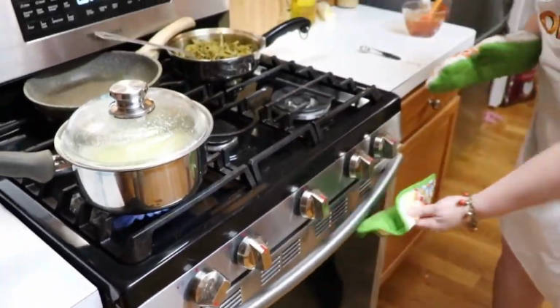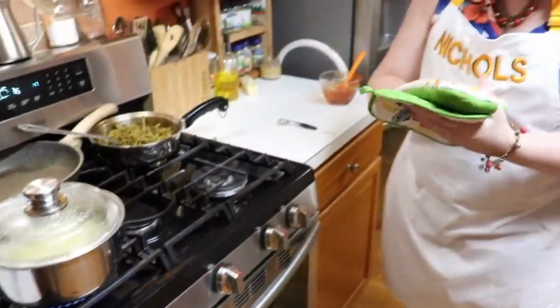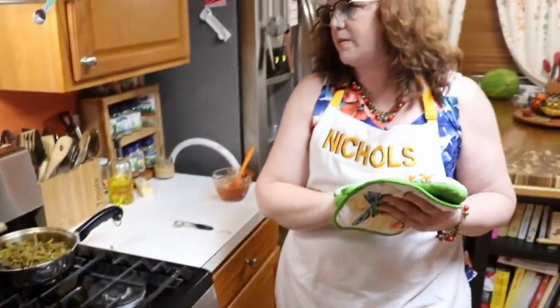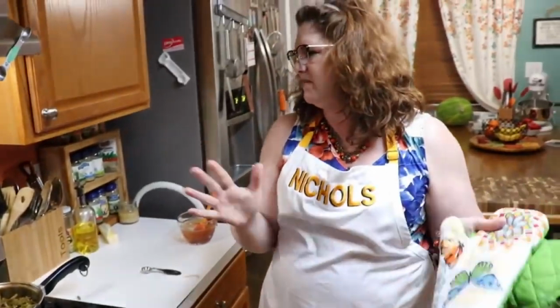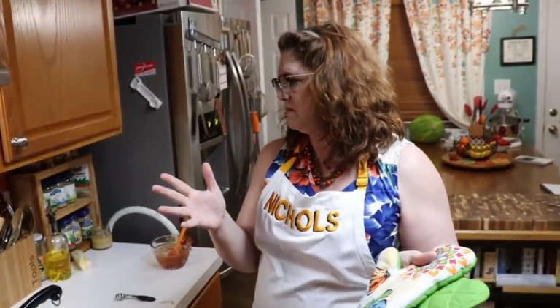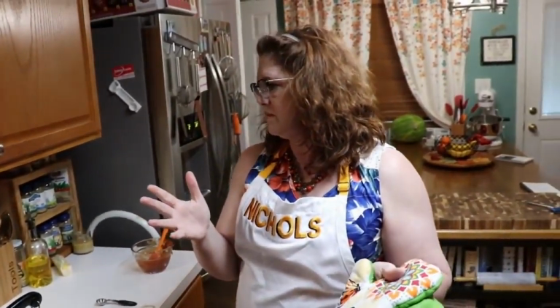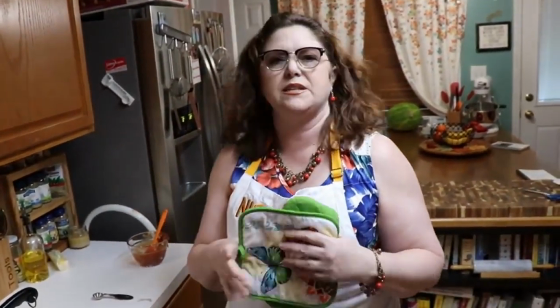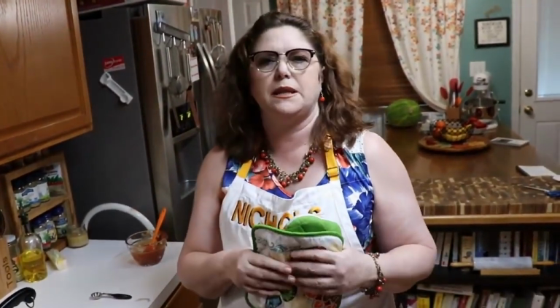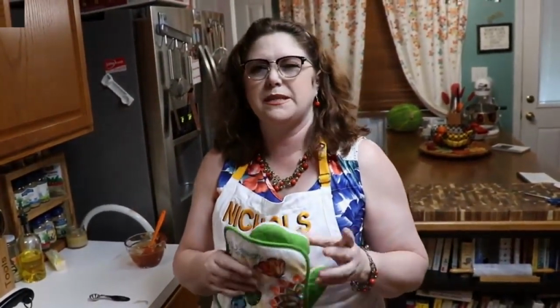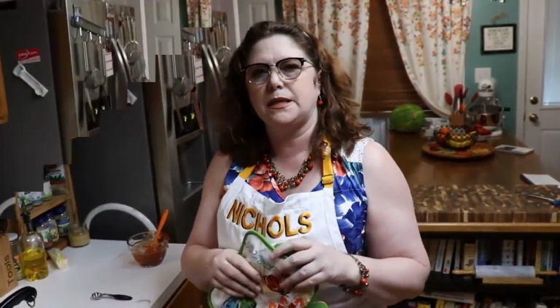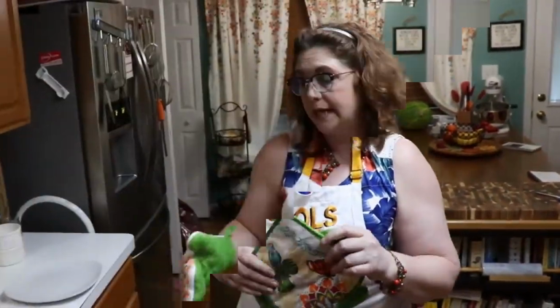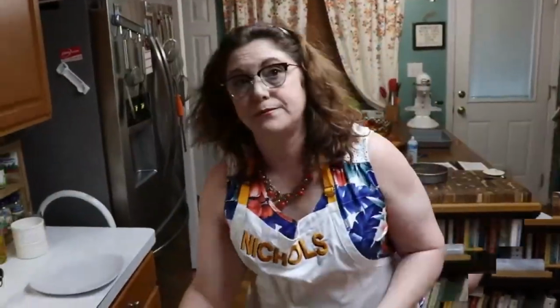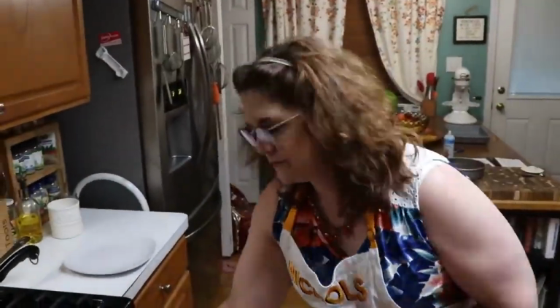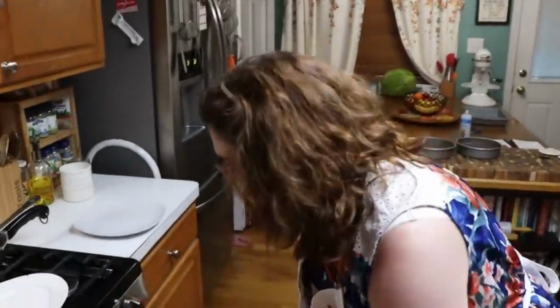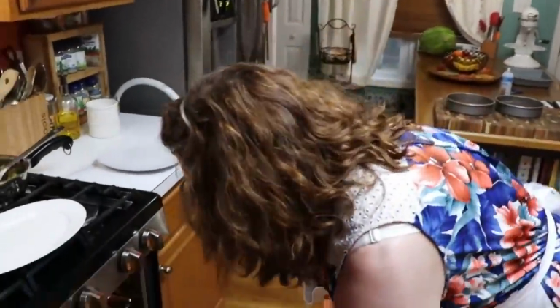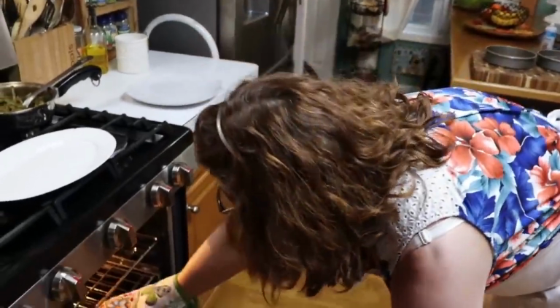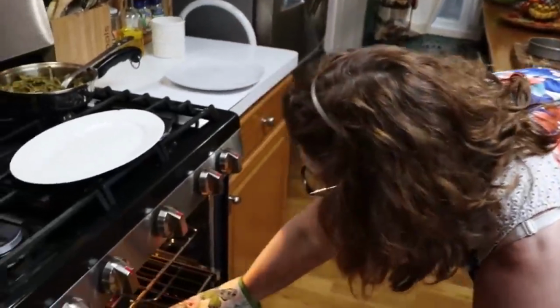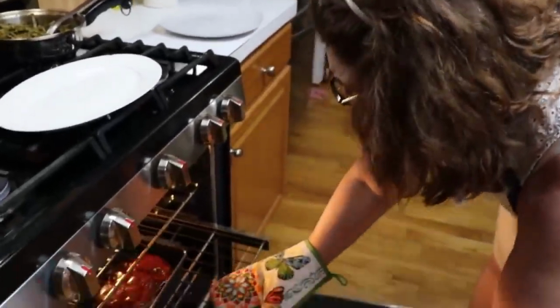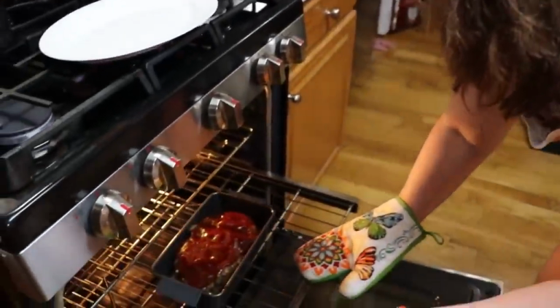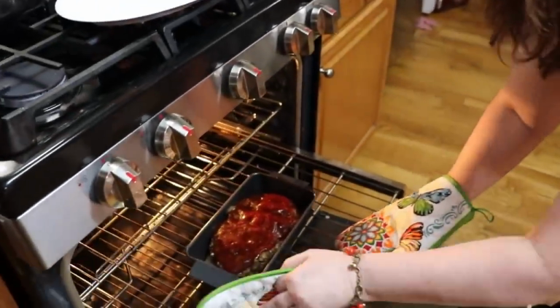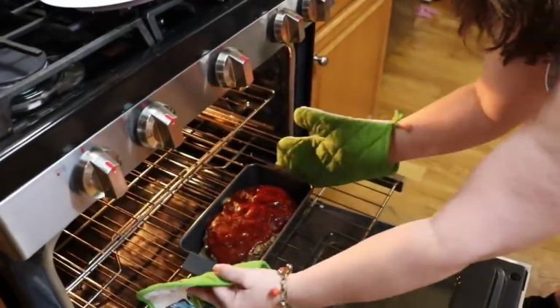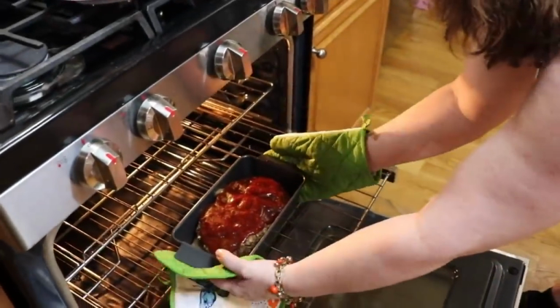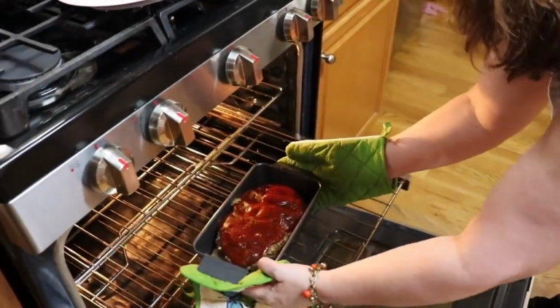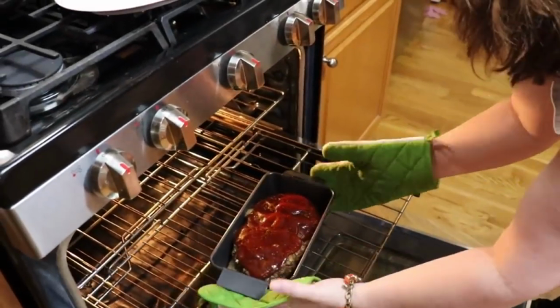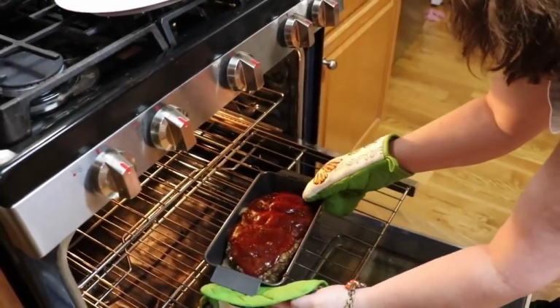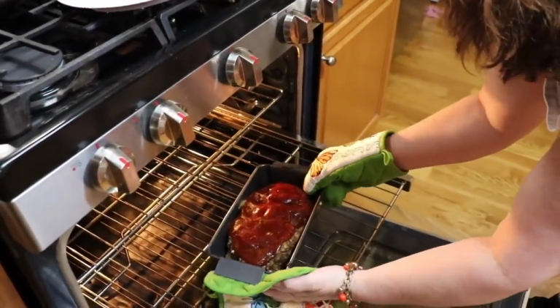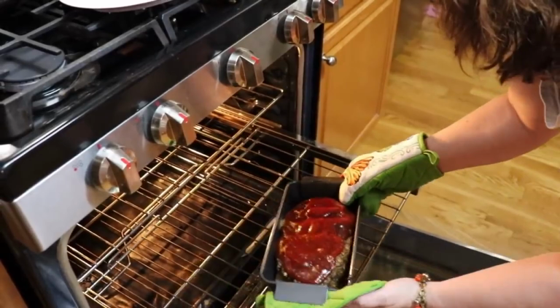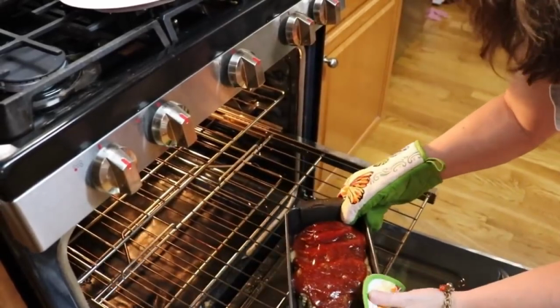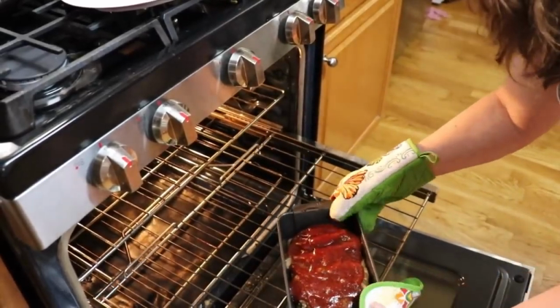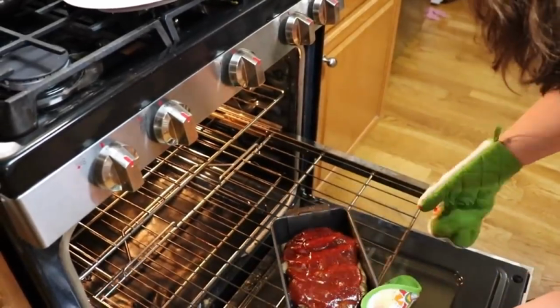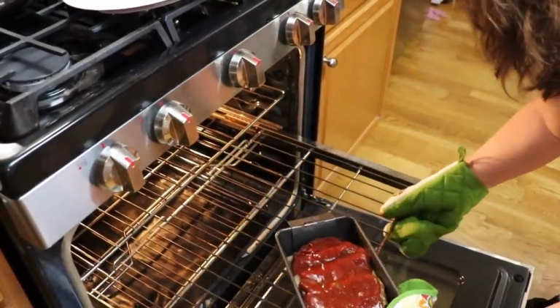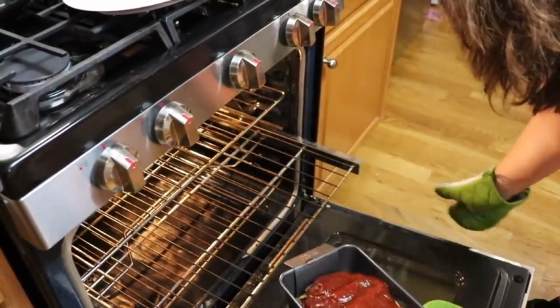We're going to let that cook about five to ten minutes — probably ten minutes. Let's get it out. Oh yeah, looking good, sounding good.